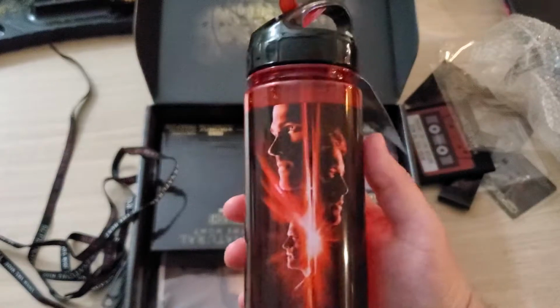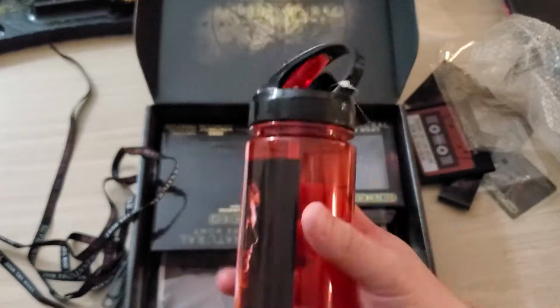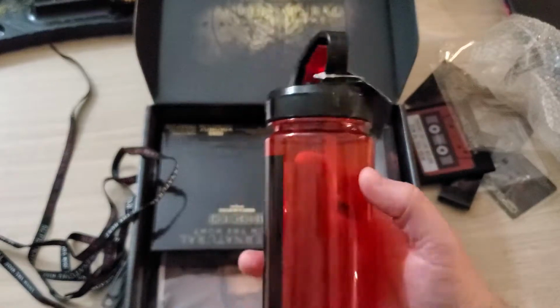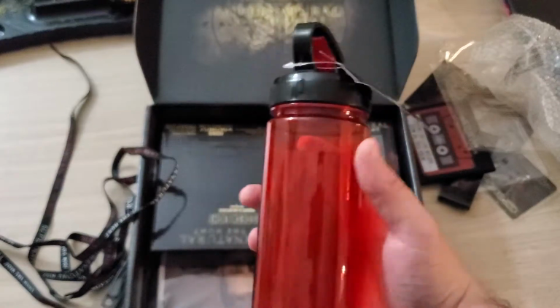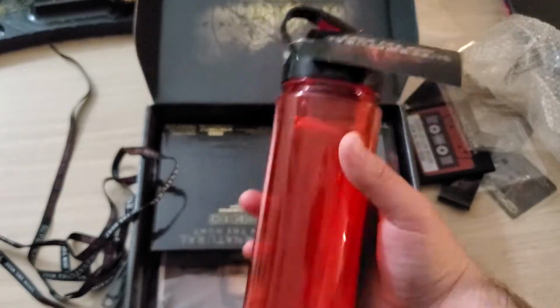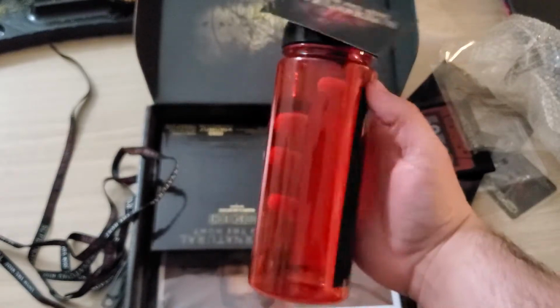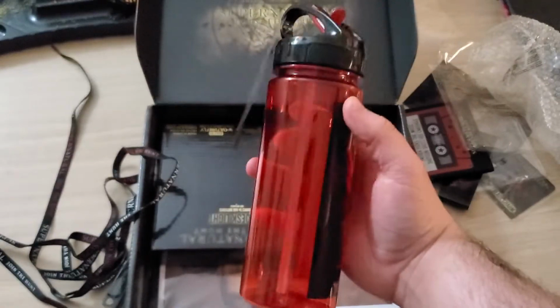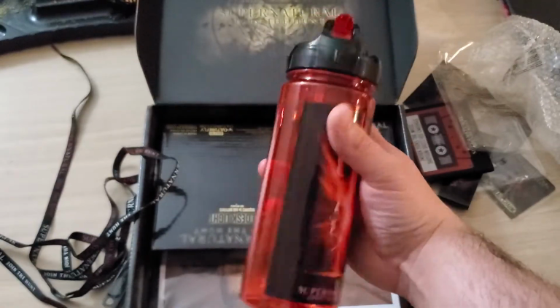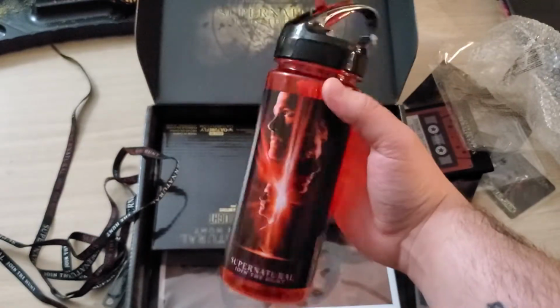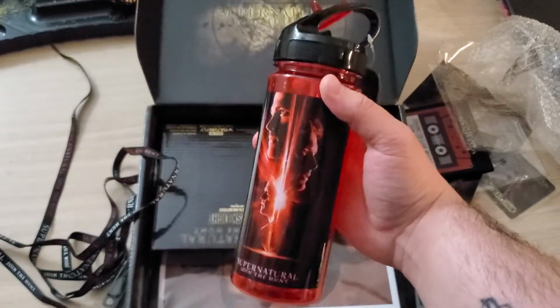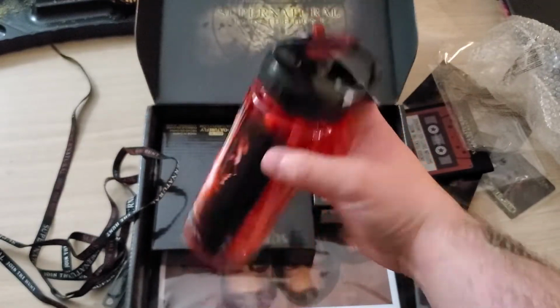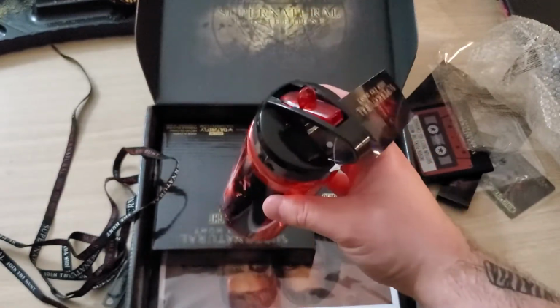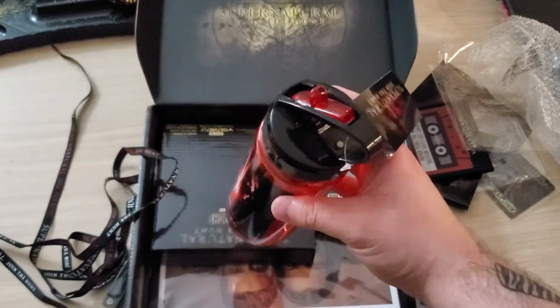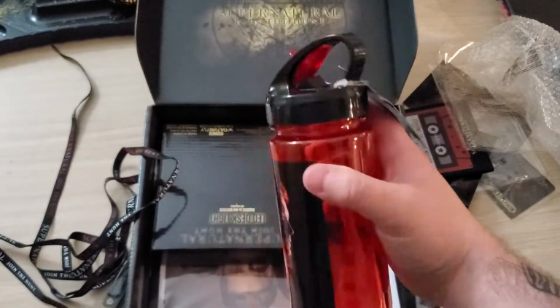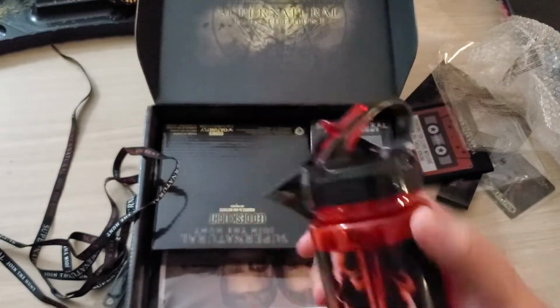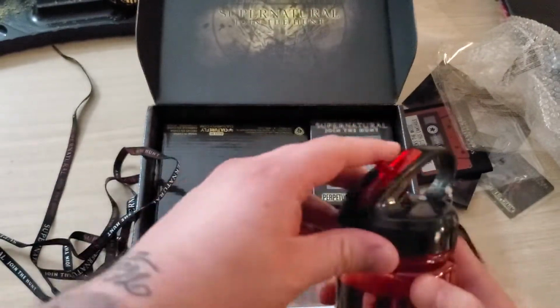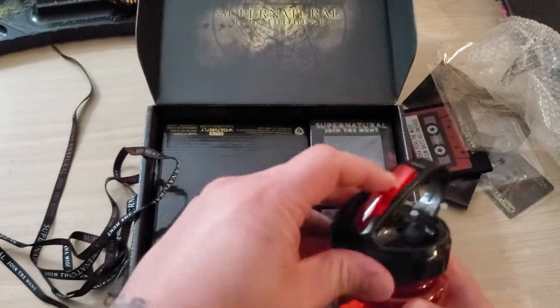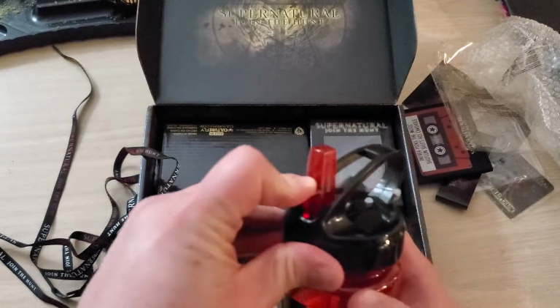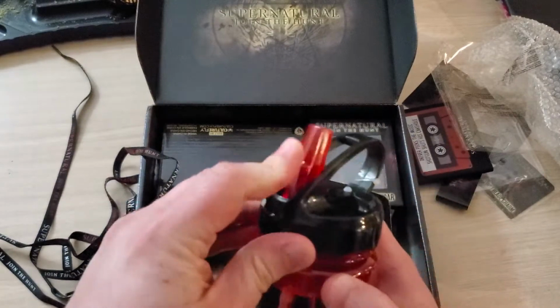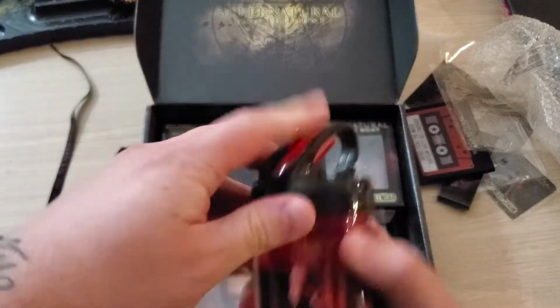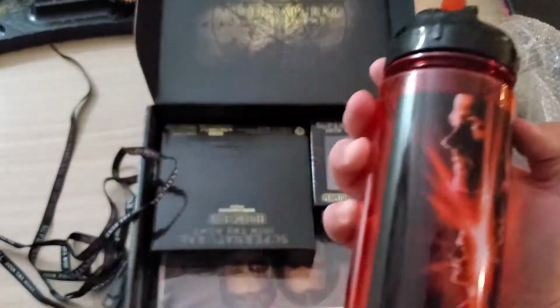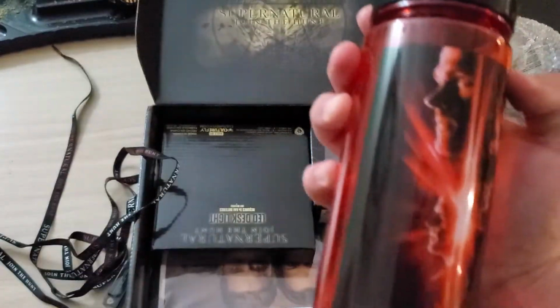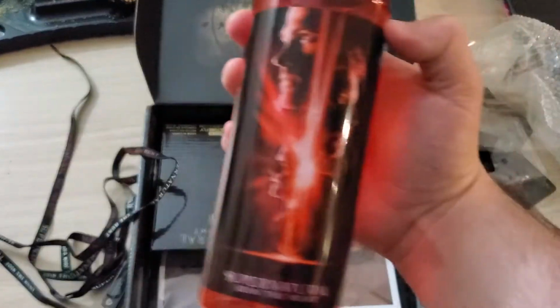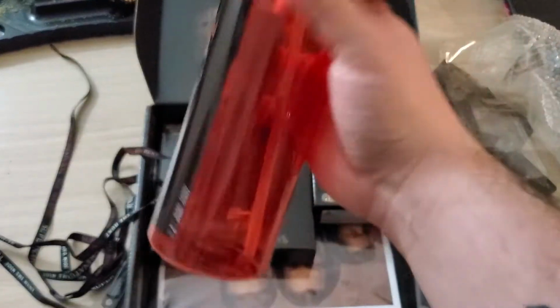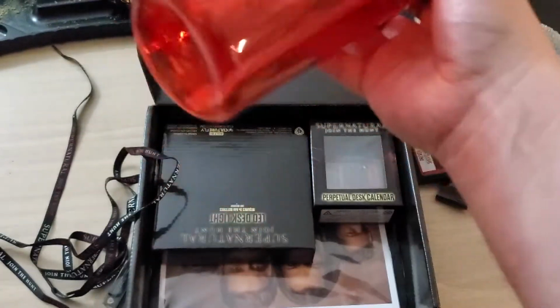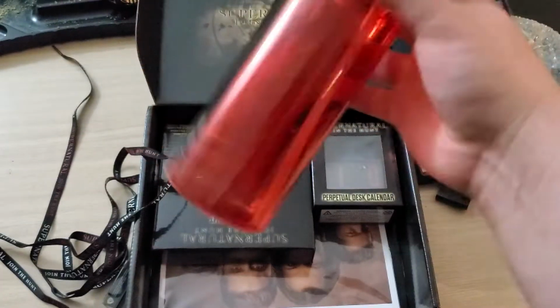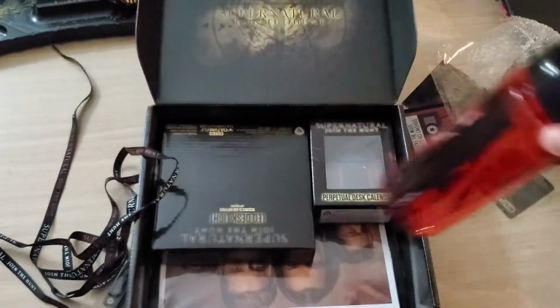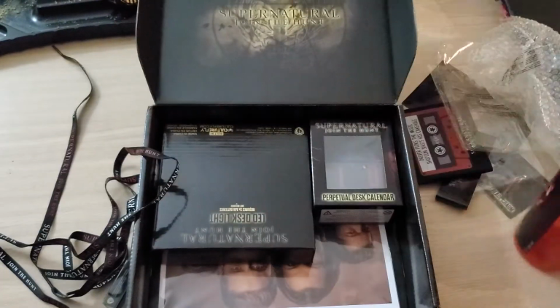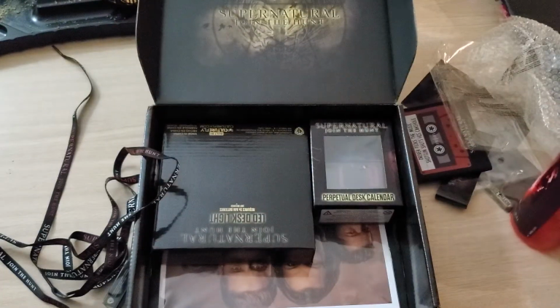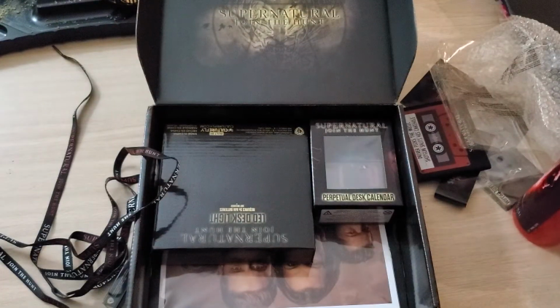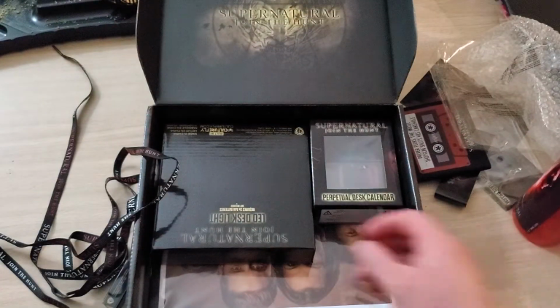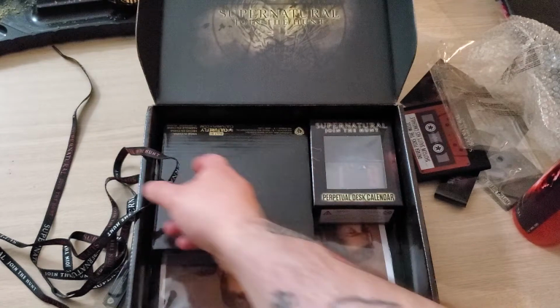Then we got a Supernatural gene-type bottle with a little straw thing on it. Always get cool little cup vessels with these boxes.